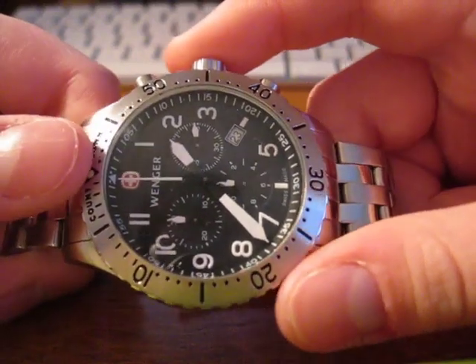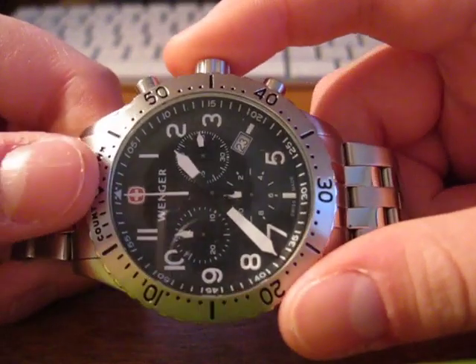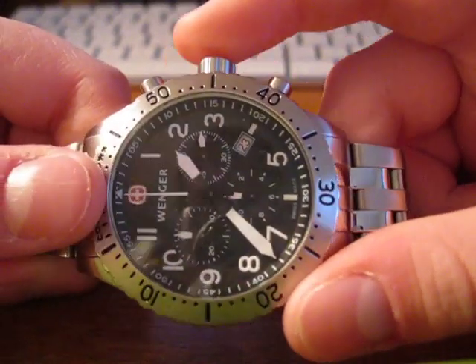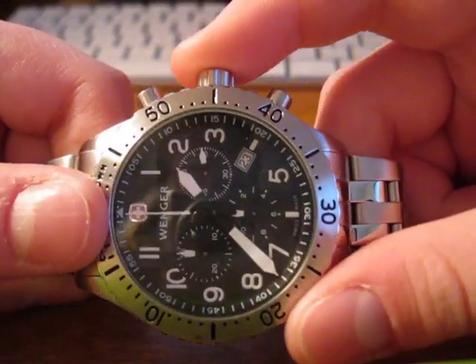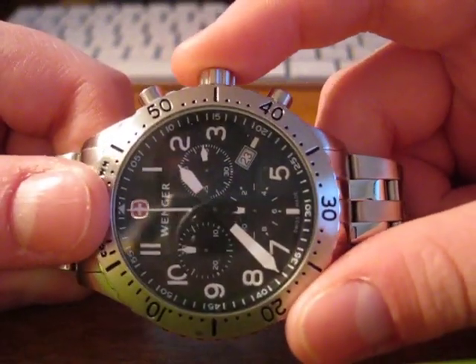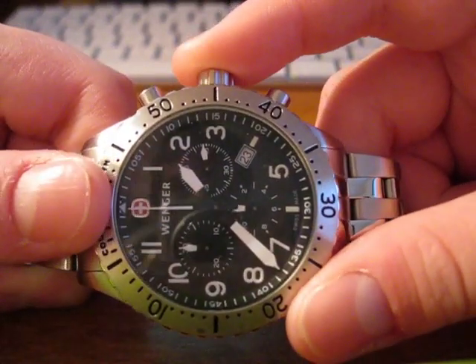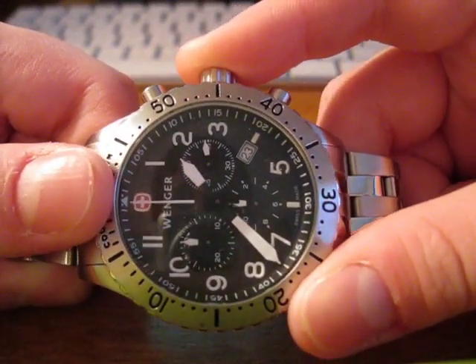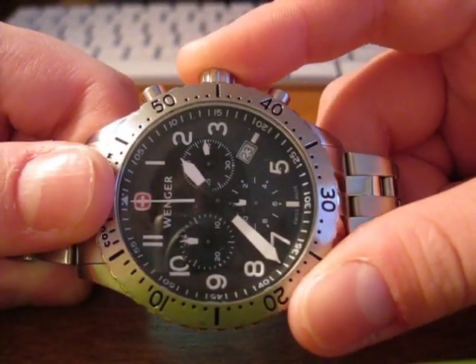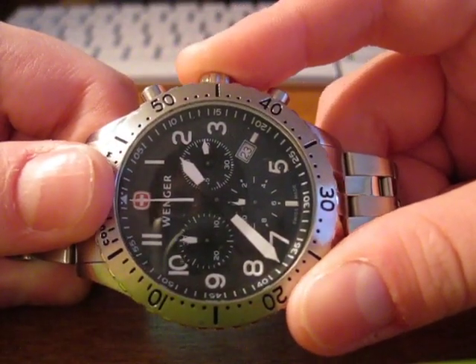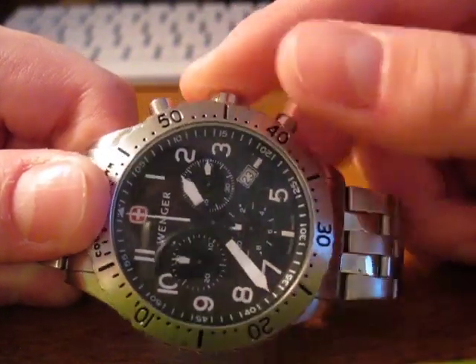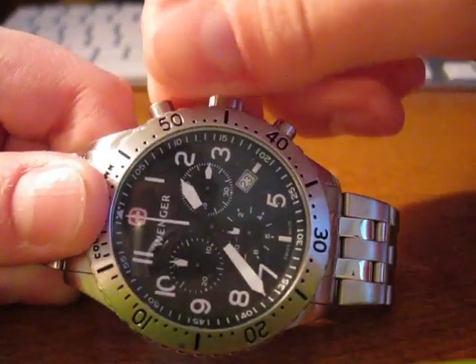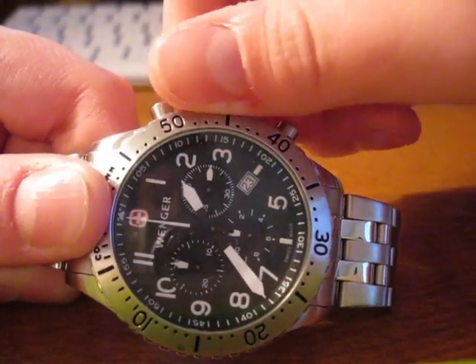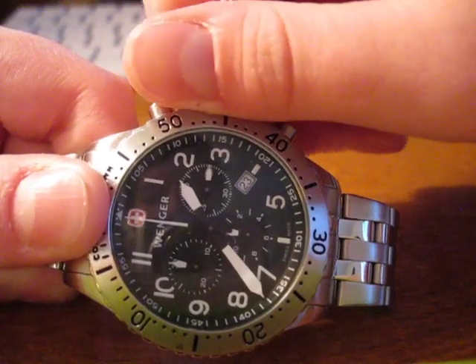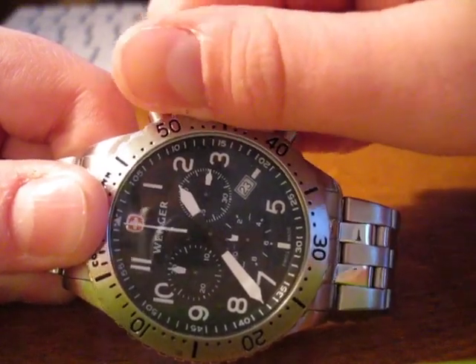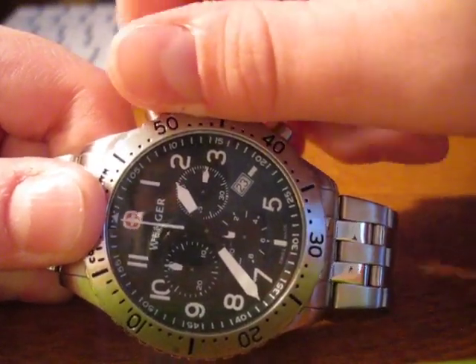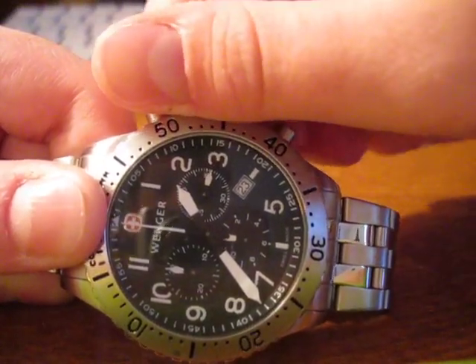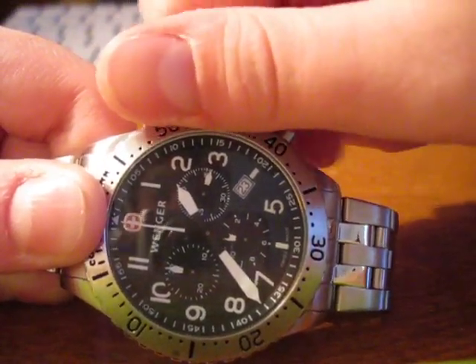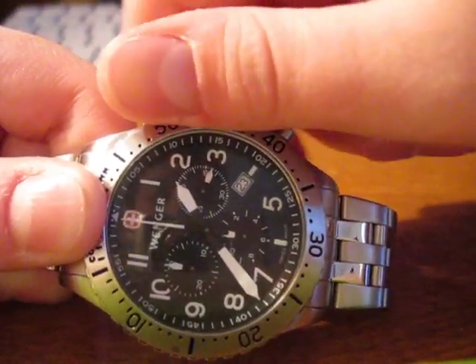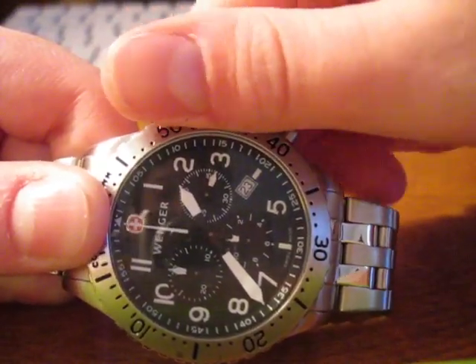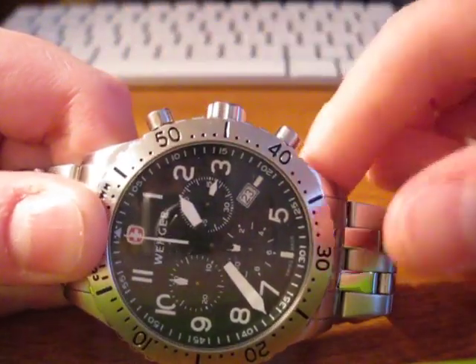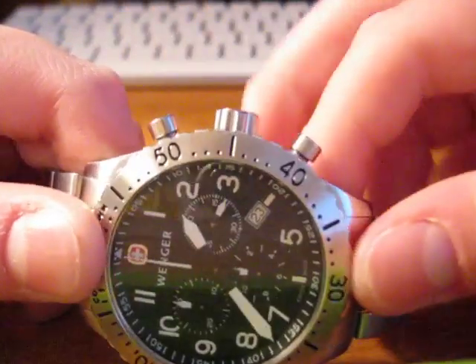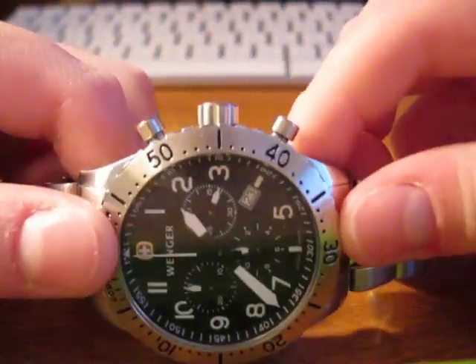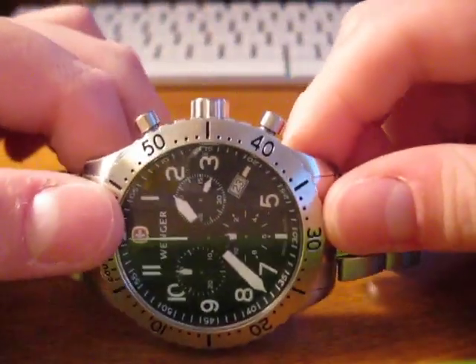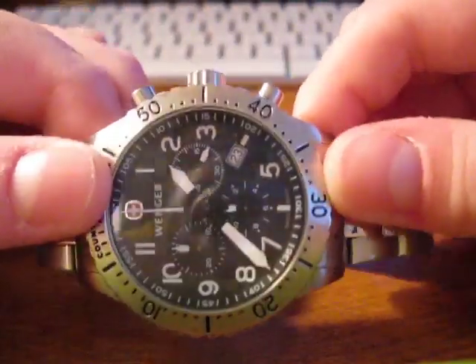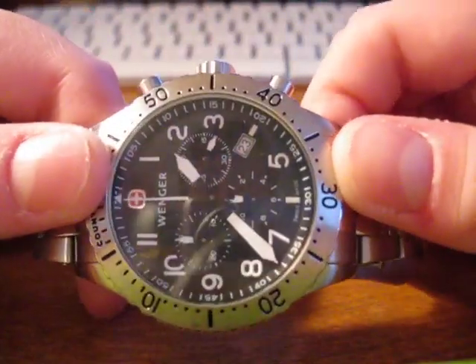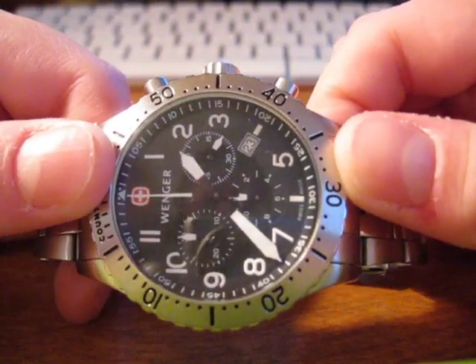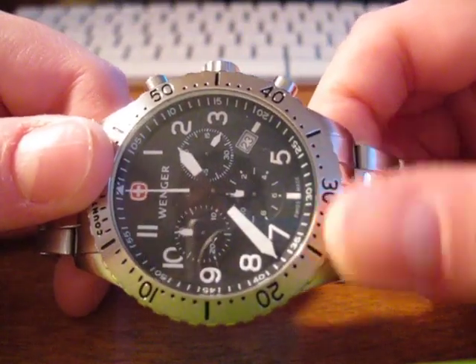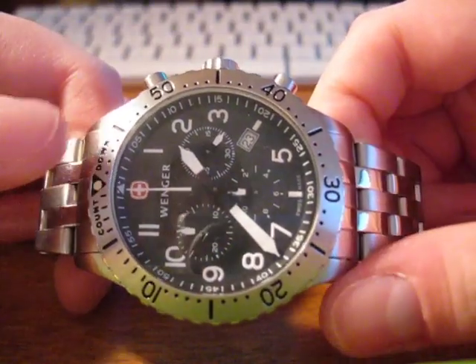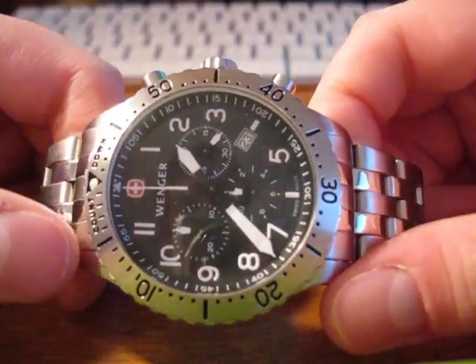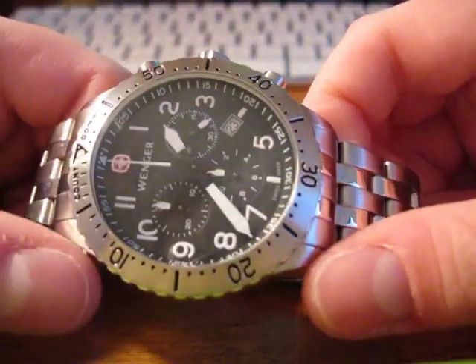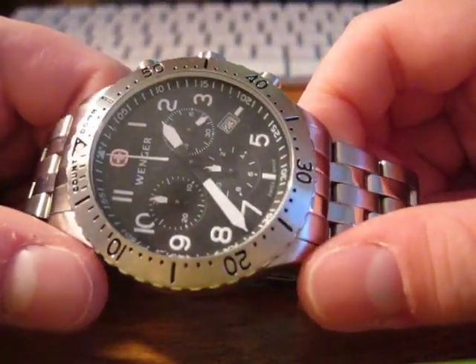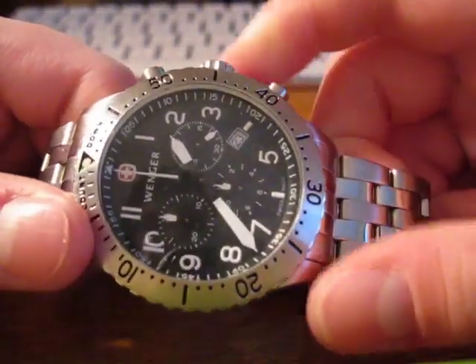When we're done, we can go ahead and push our crown down. I'm going to go ahead and screw mine up. There we go. So it's all calibrated.